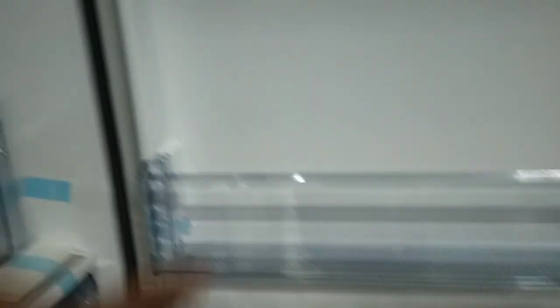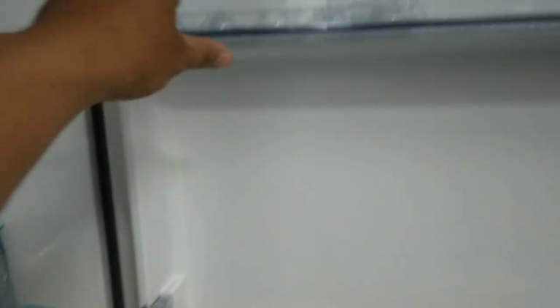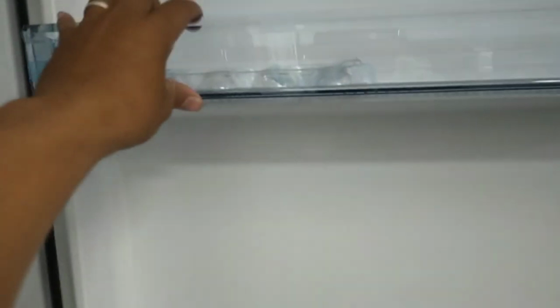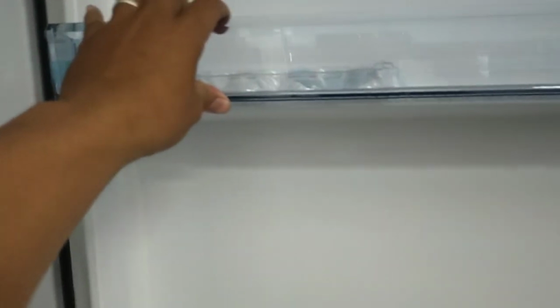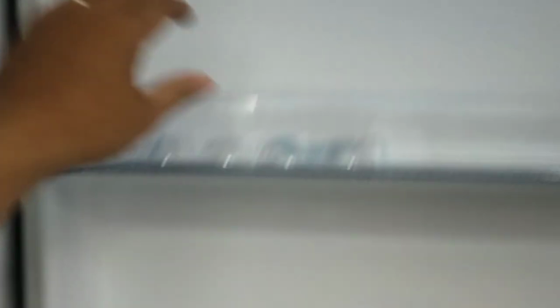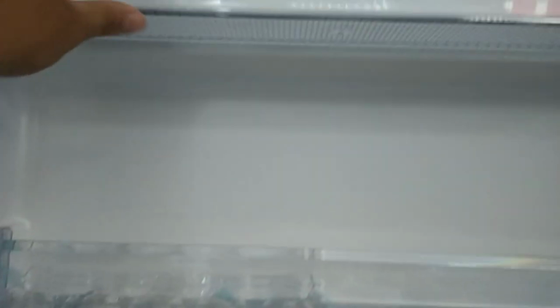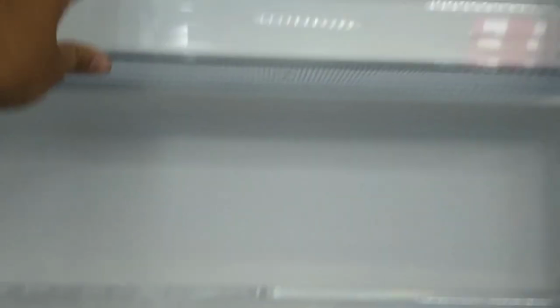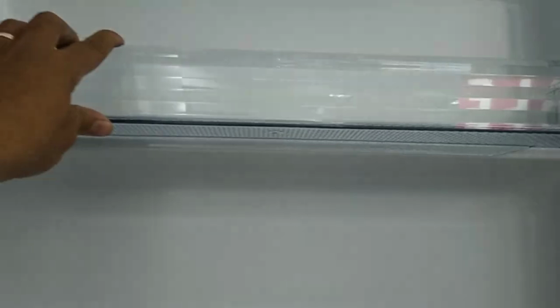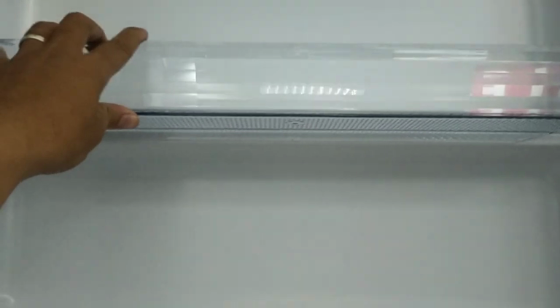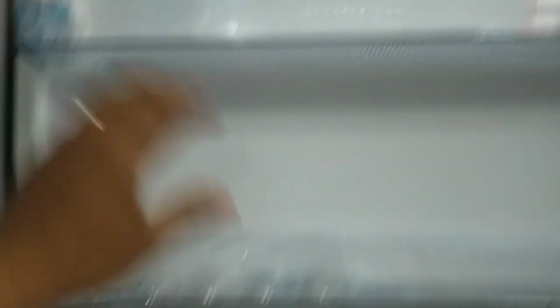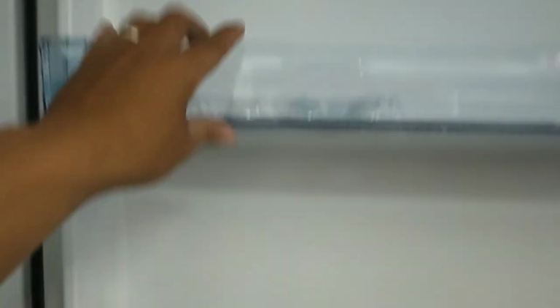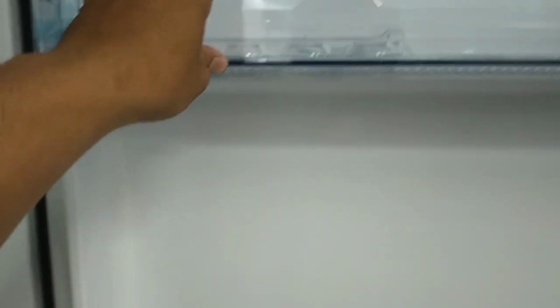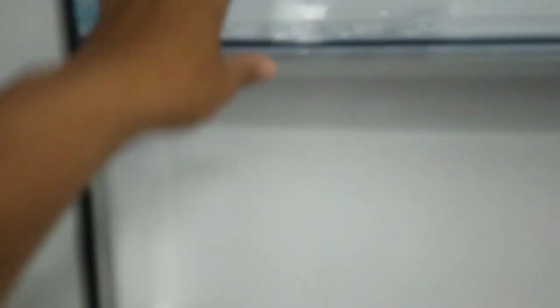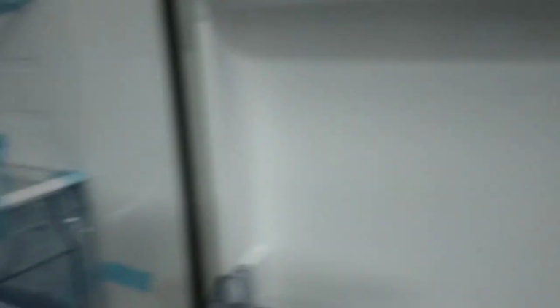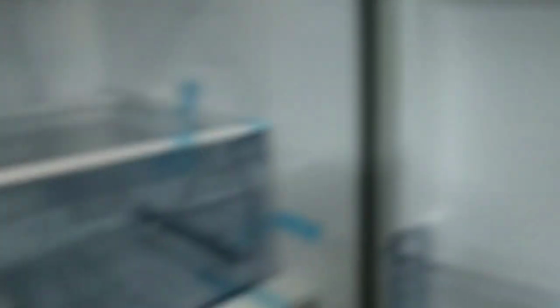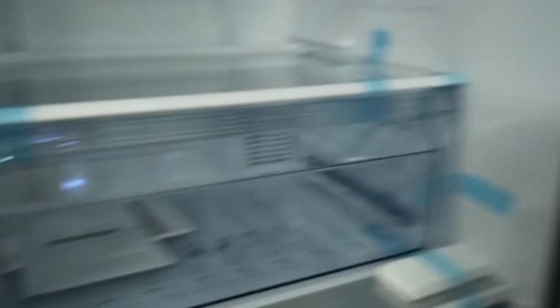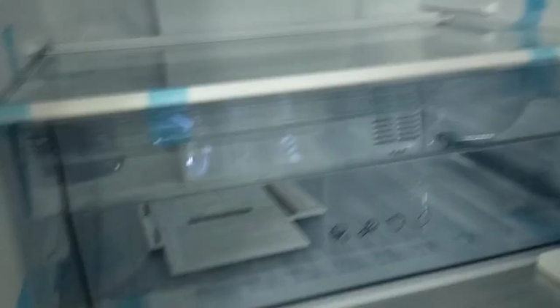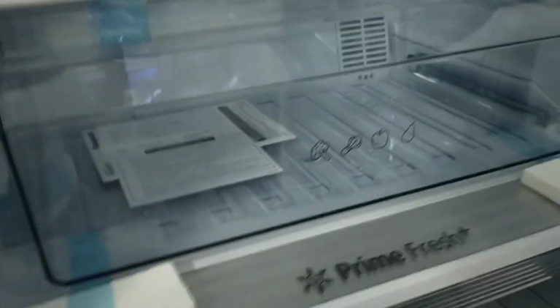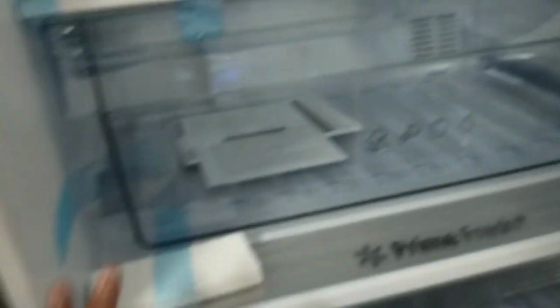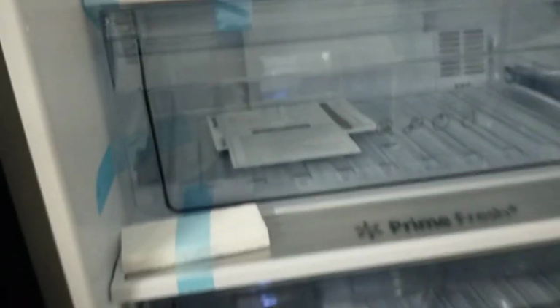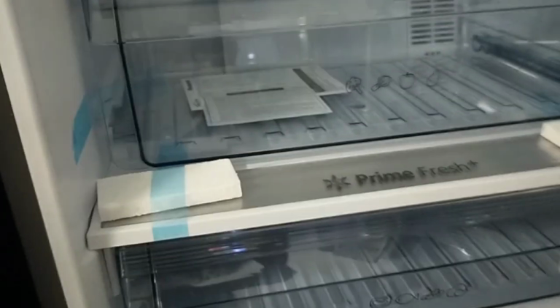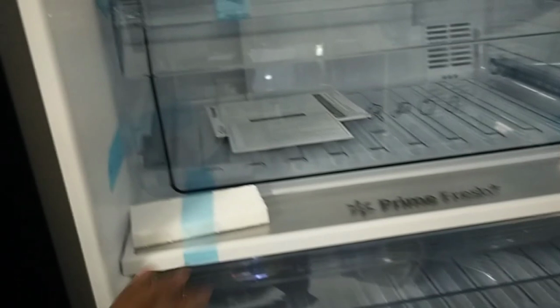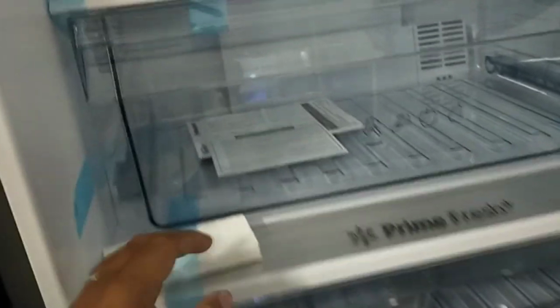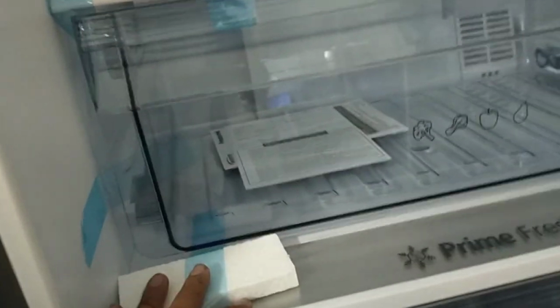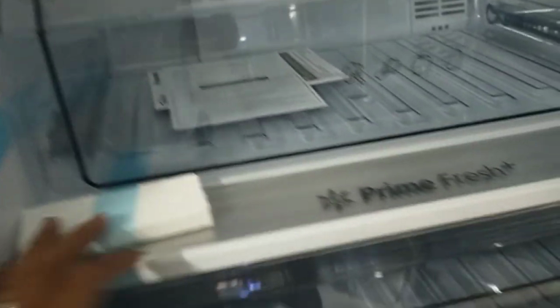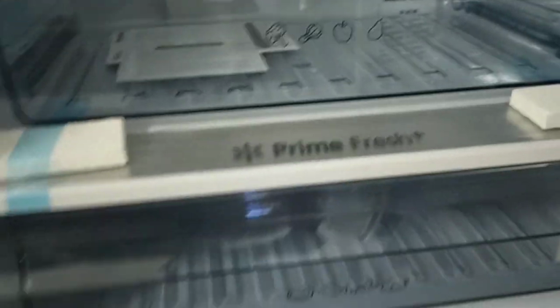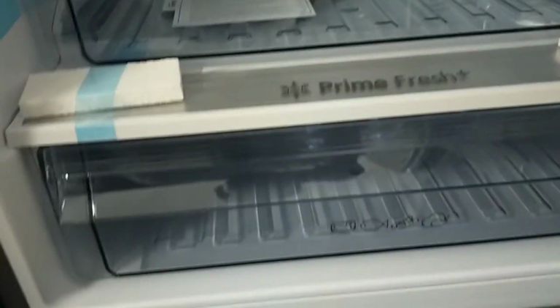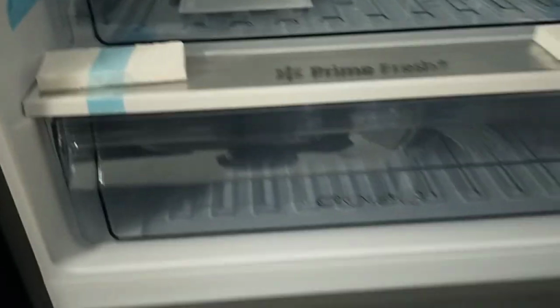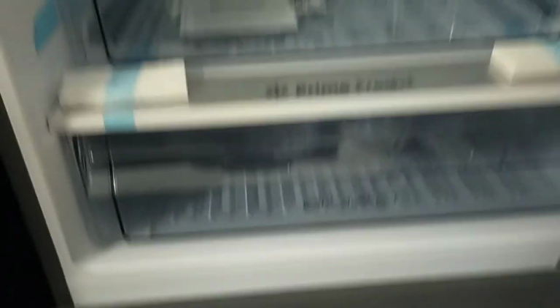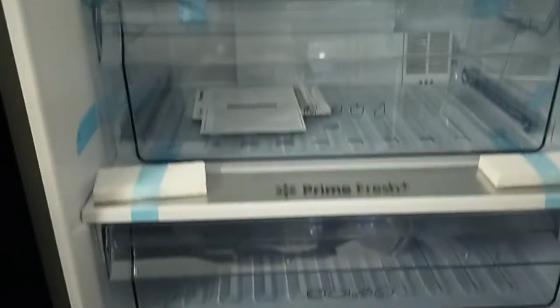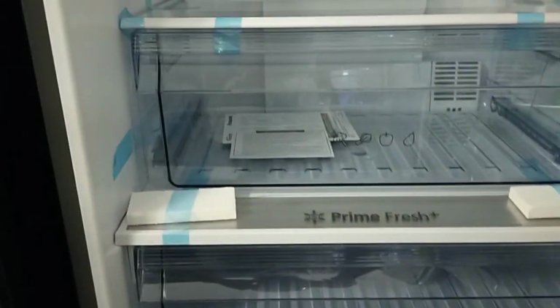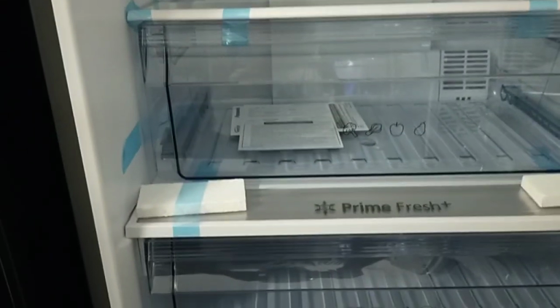Maganda talaga ang loob ng model niya. May inaantay nga ako na bagong model — yung may water dispenser na ganong model. Pero wait na lang natin. So intro yun natin.